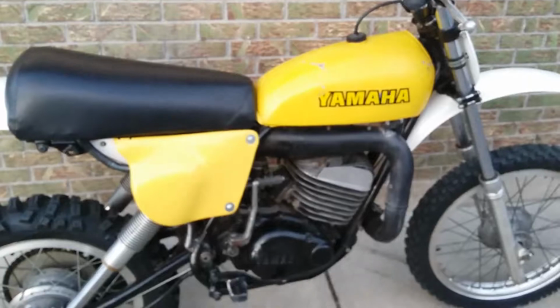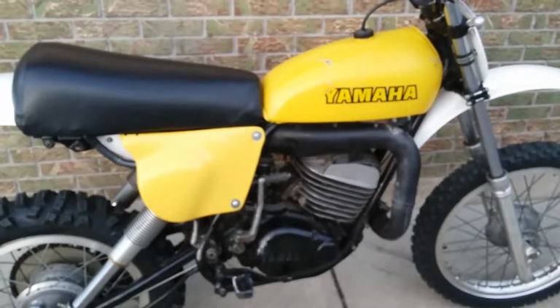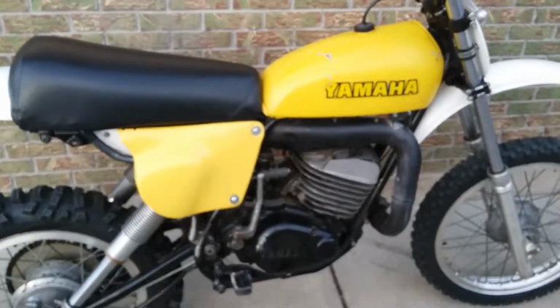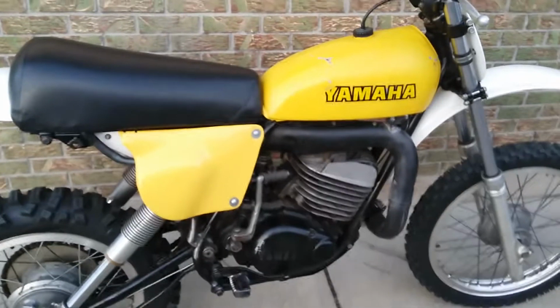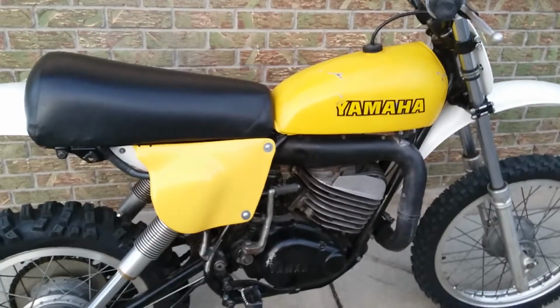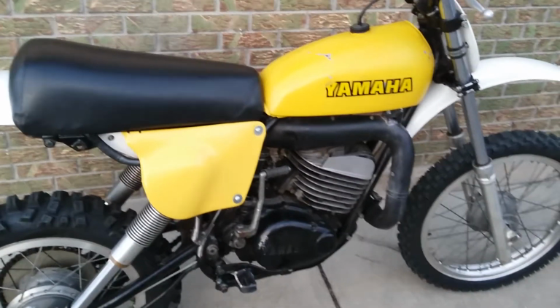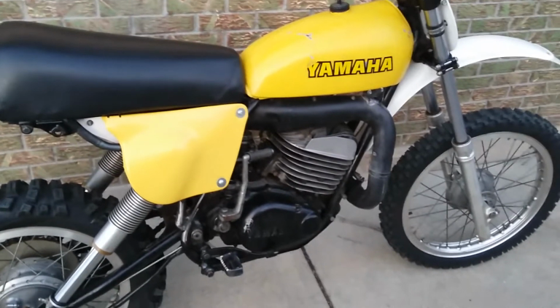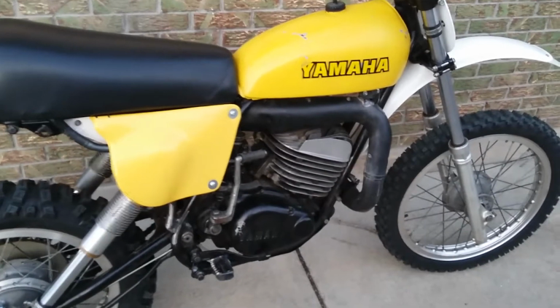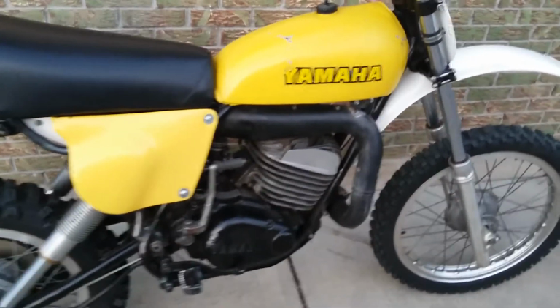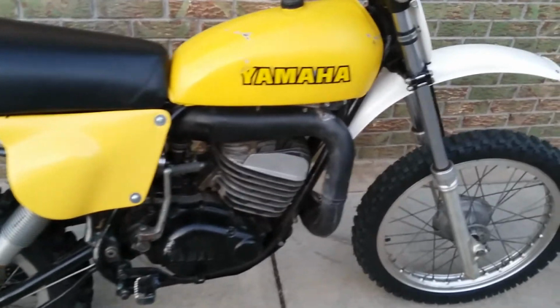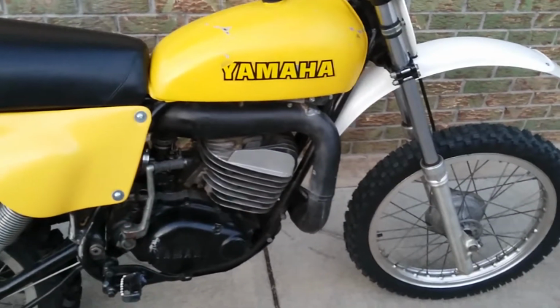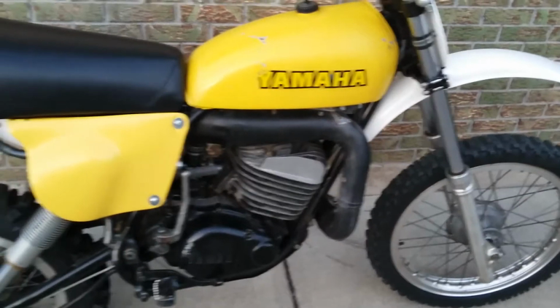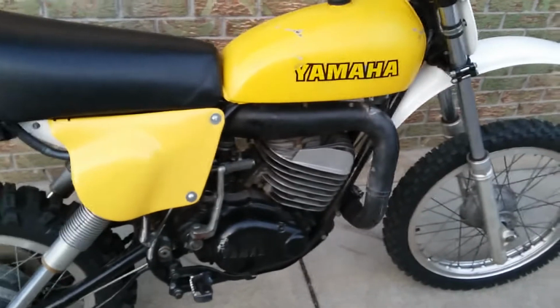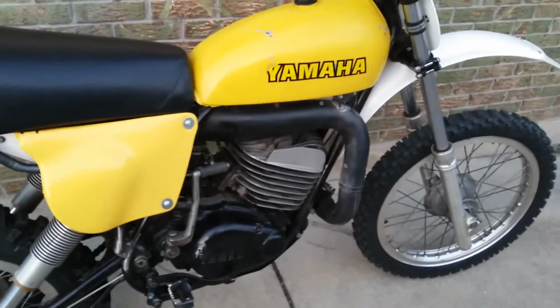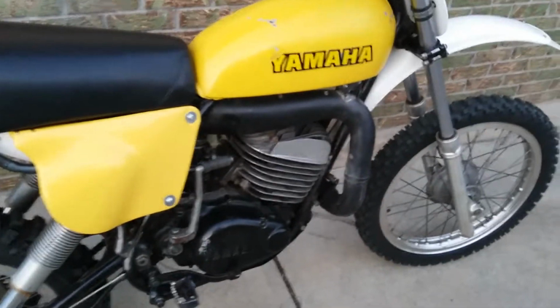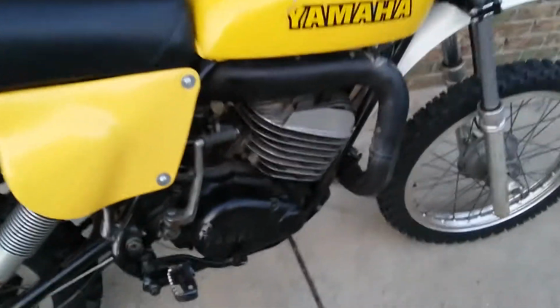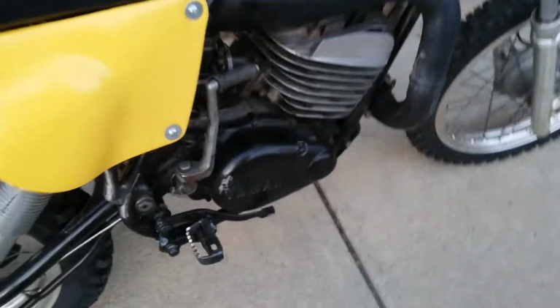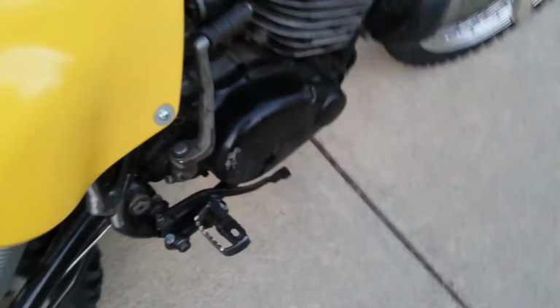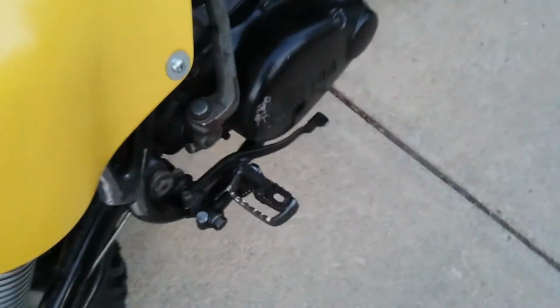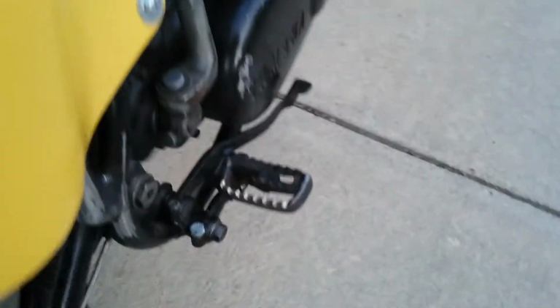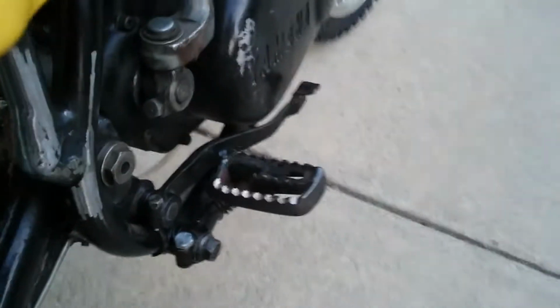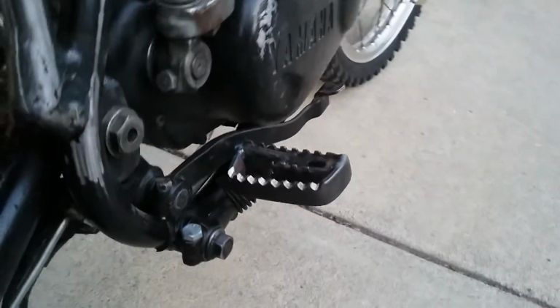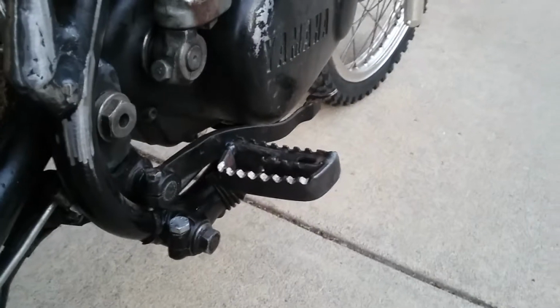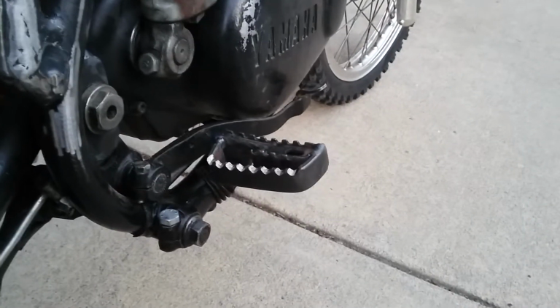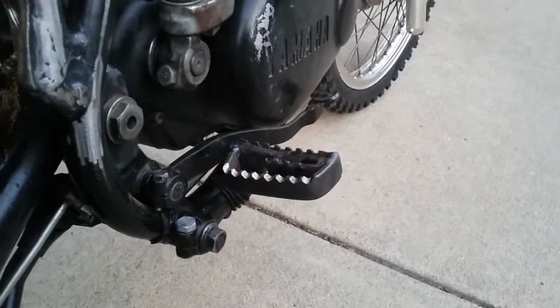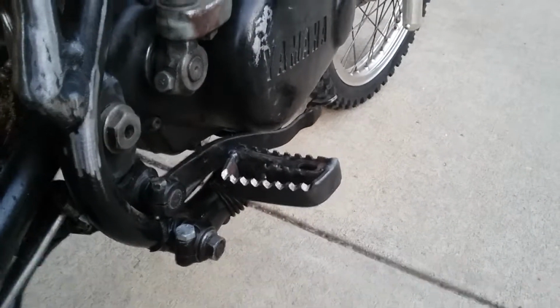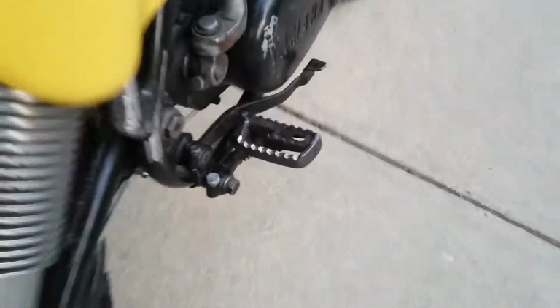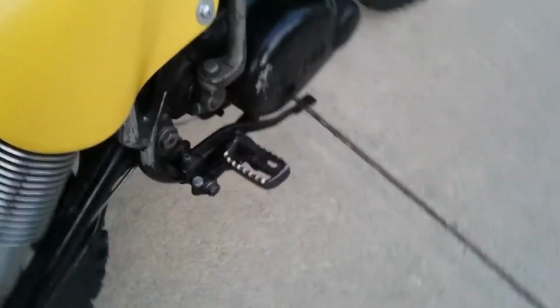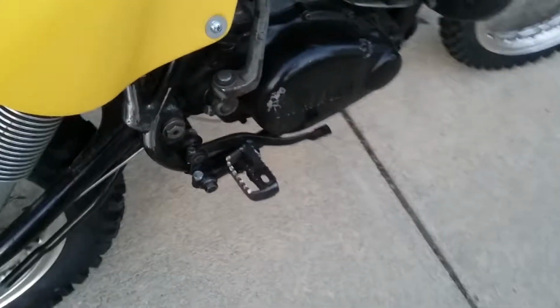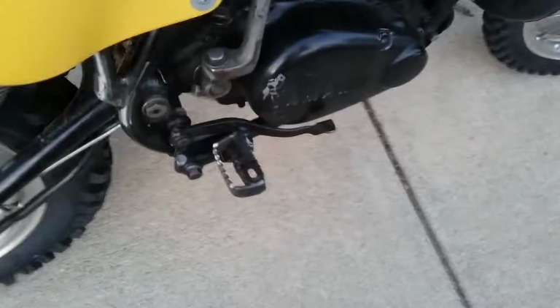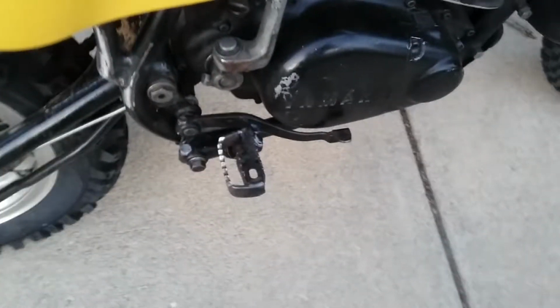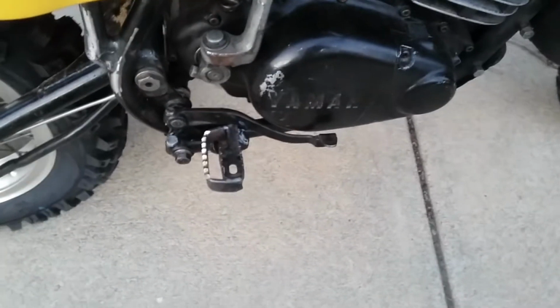Hey guys, Jim here working on the SC 500. I did a couple of final mods to the bike — I built some foot peg extenders that make the foot pegs a little fatter.